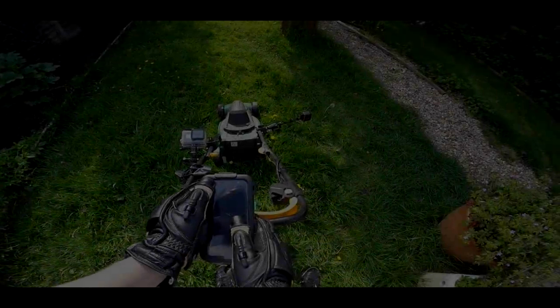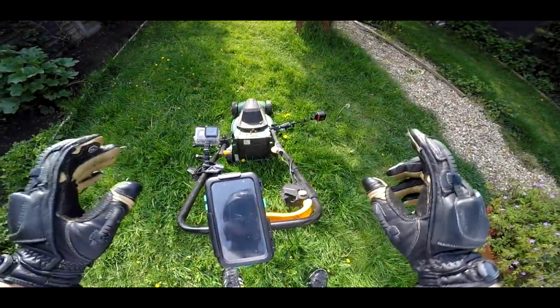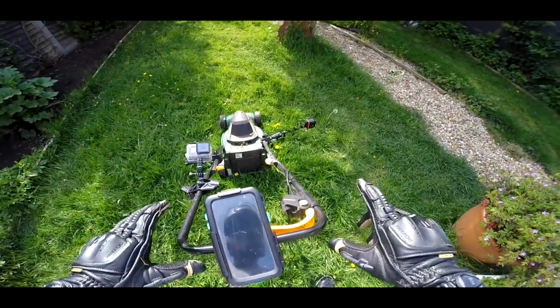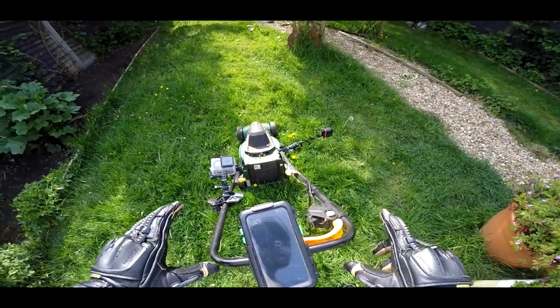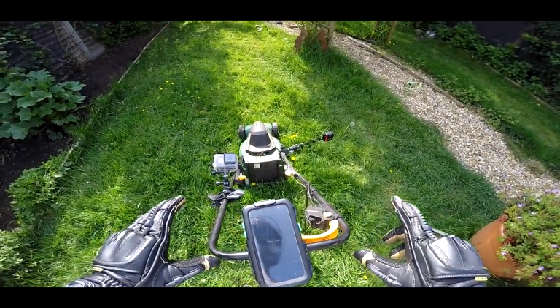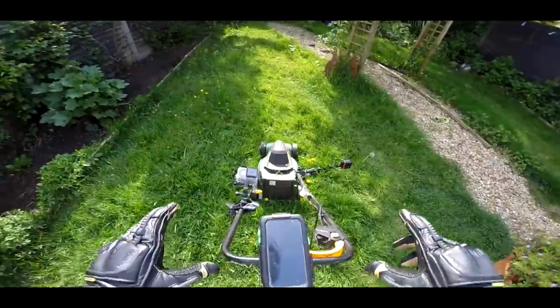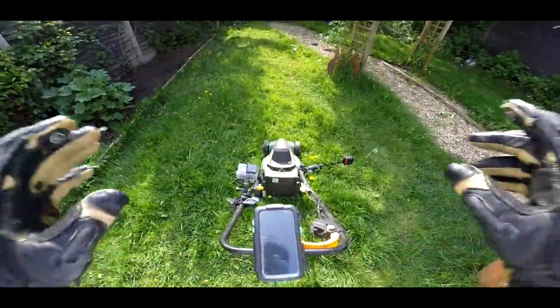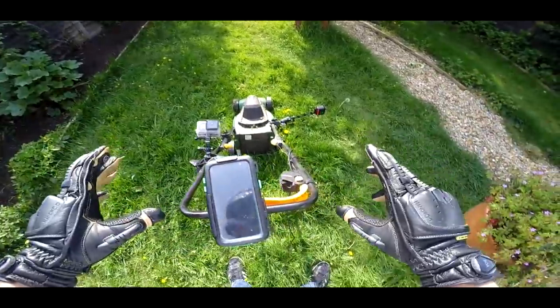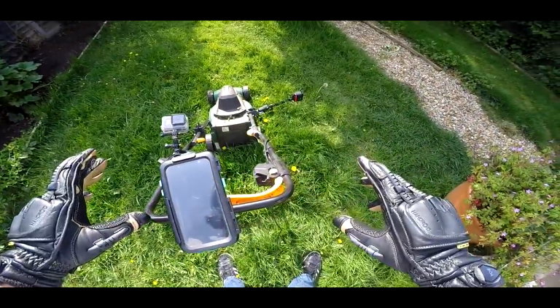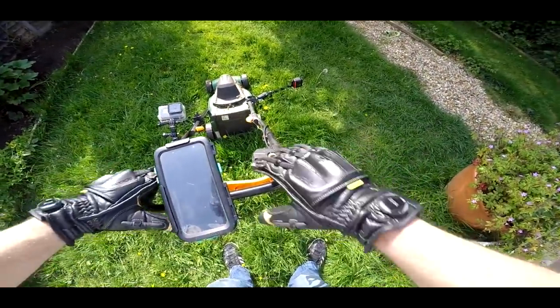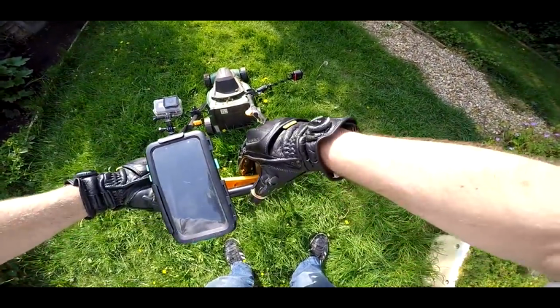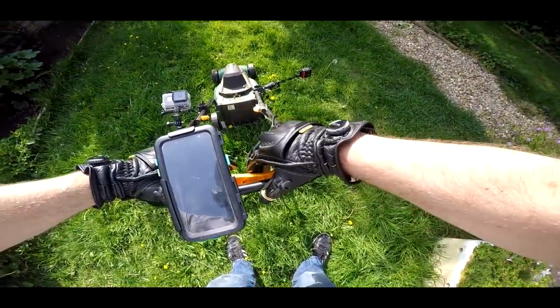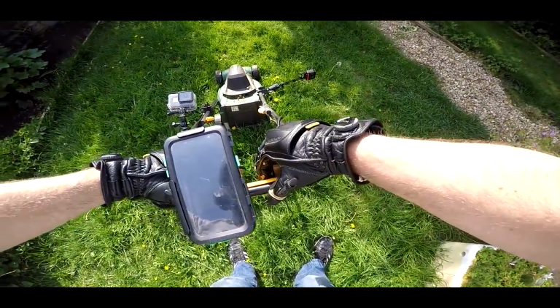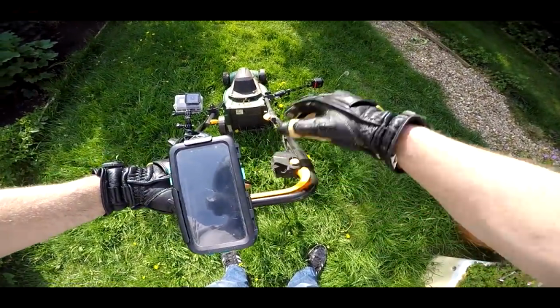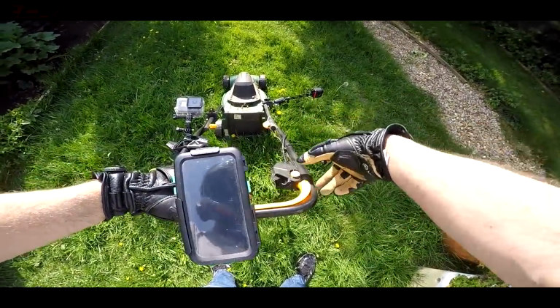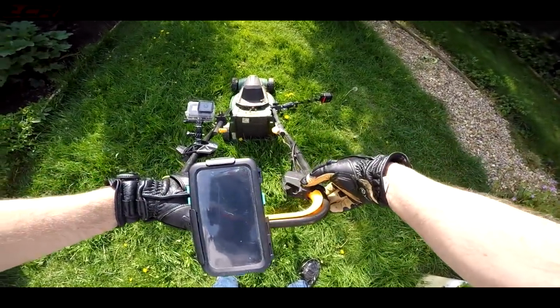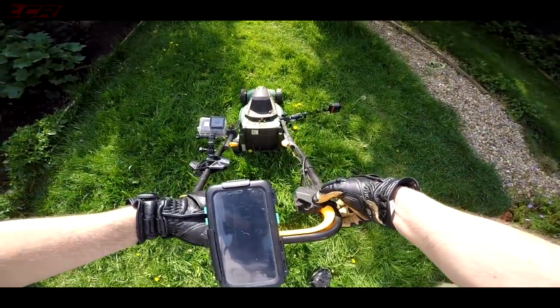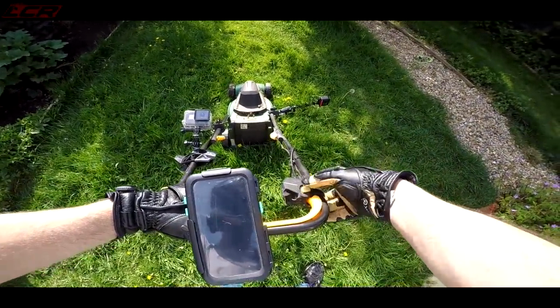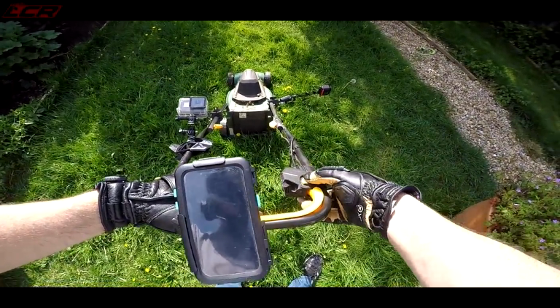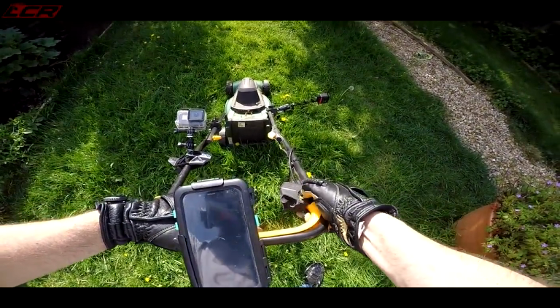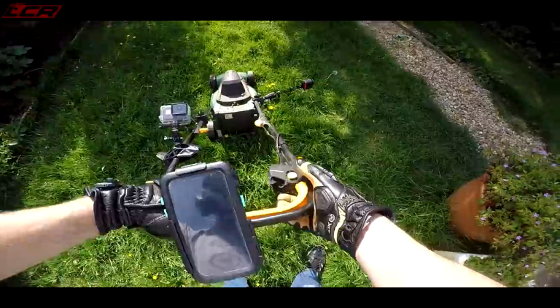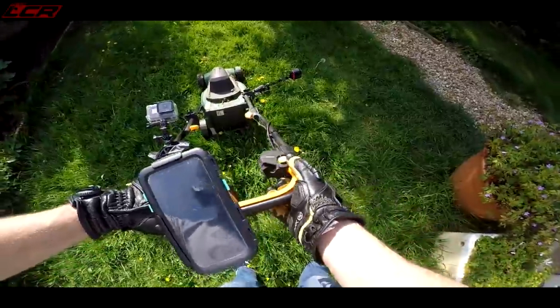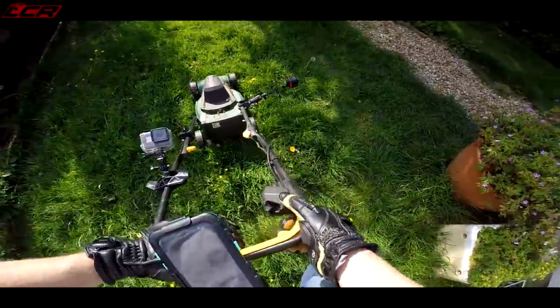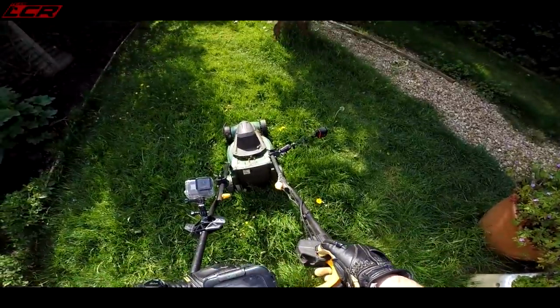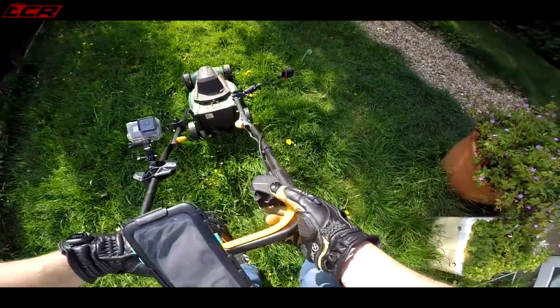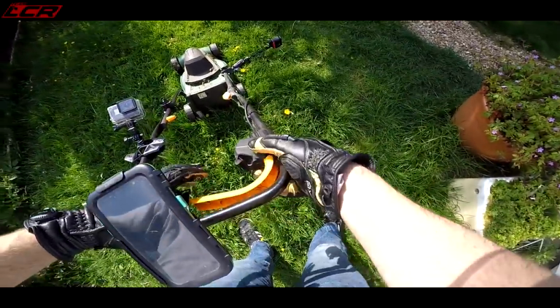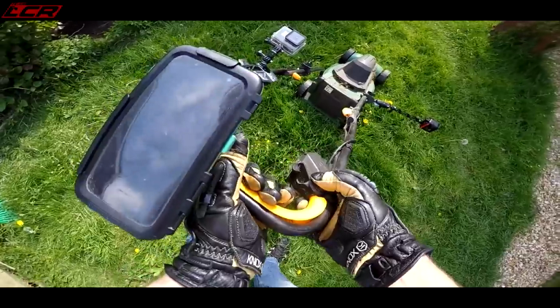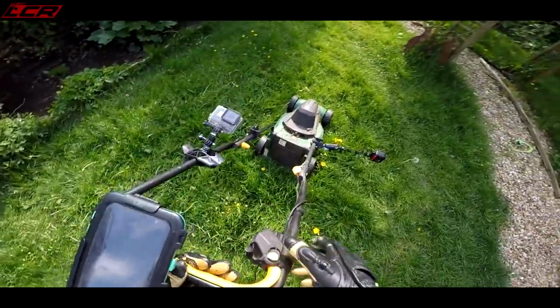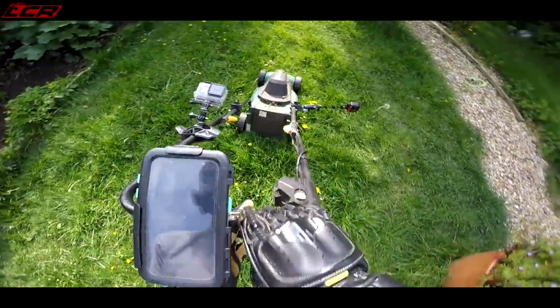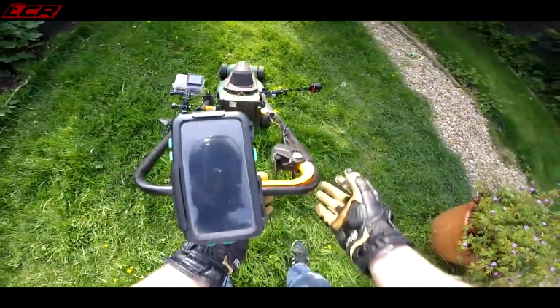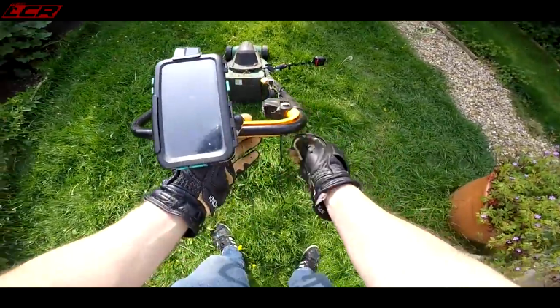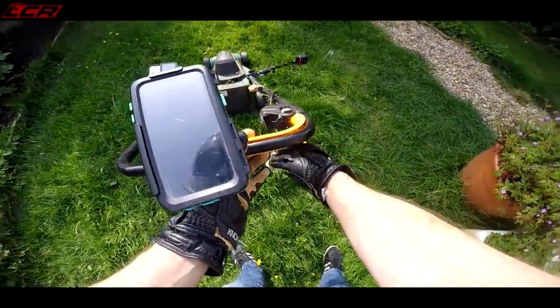The start-up procedure for this mower is quite simple - you pull the lever, you press the button. There we go, she fires into life.